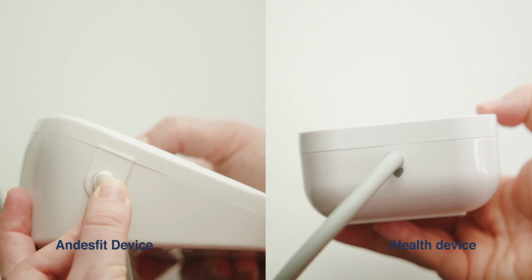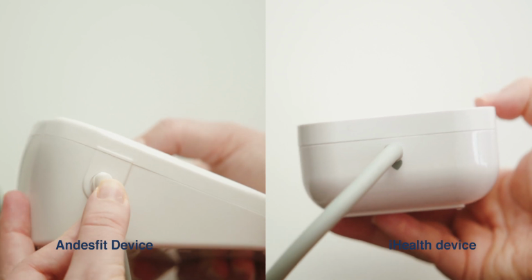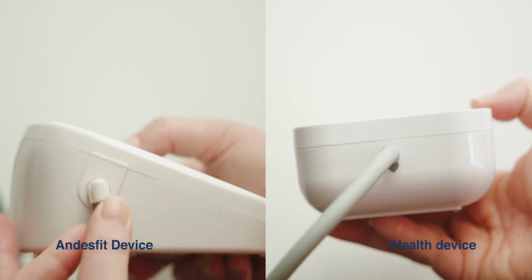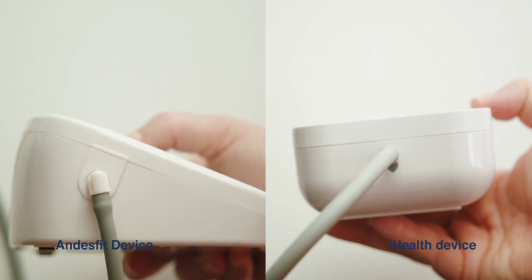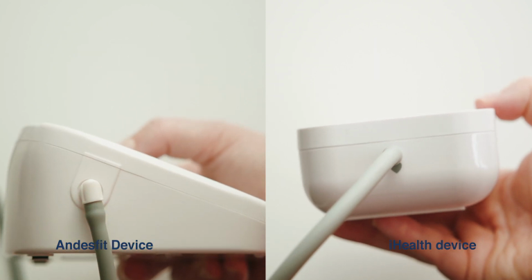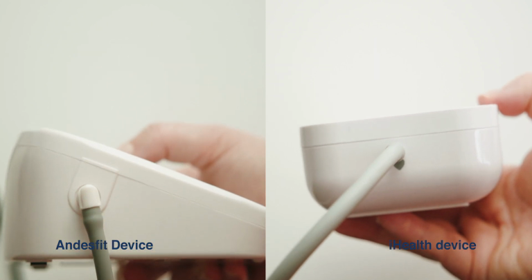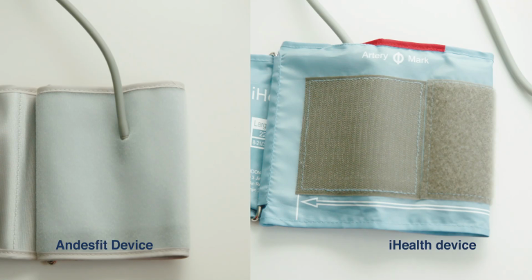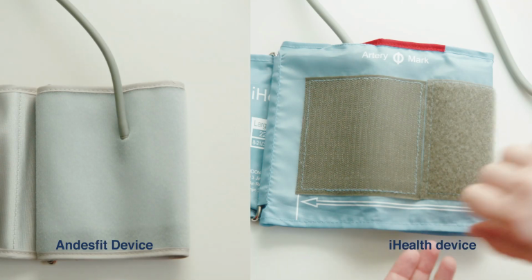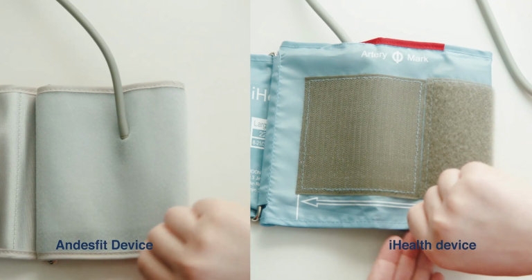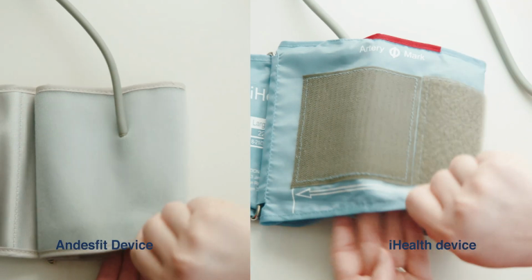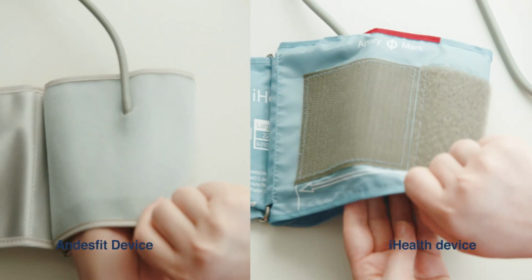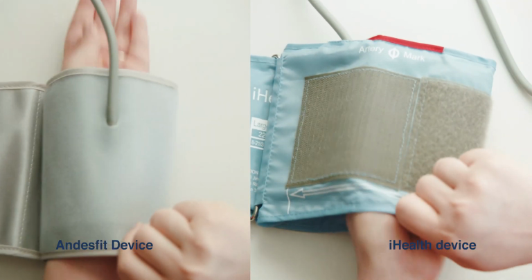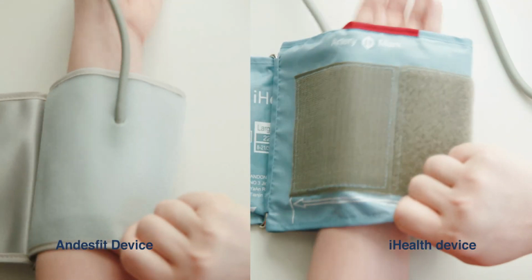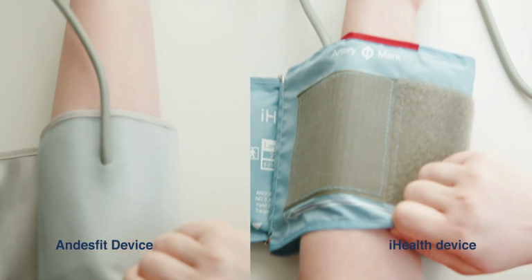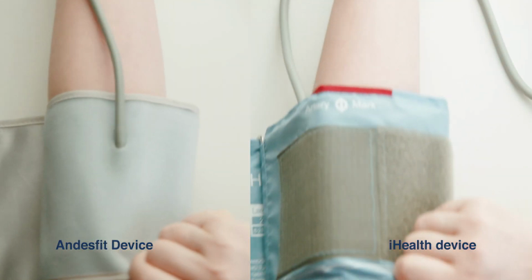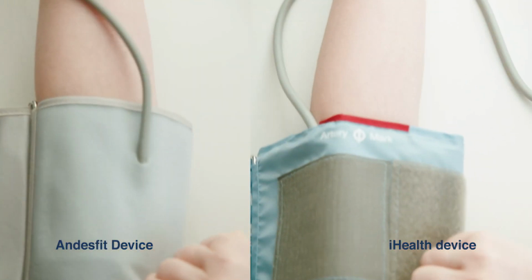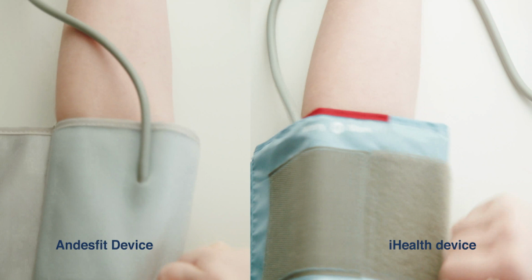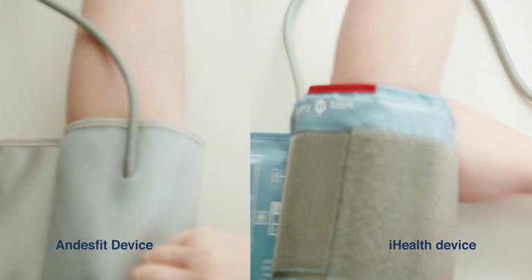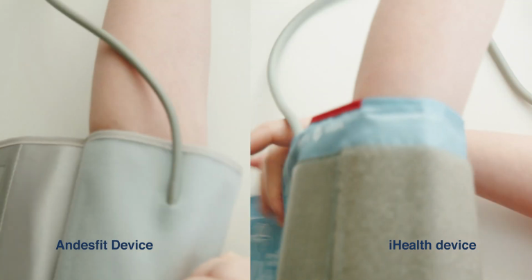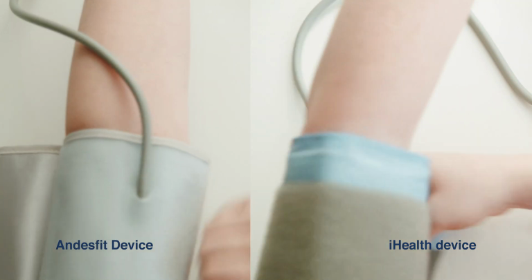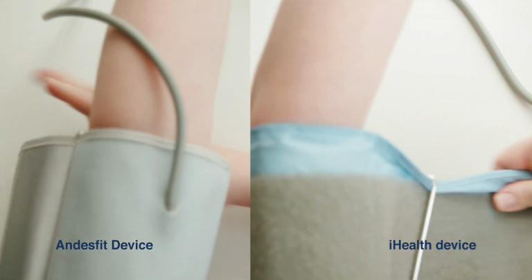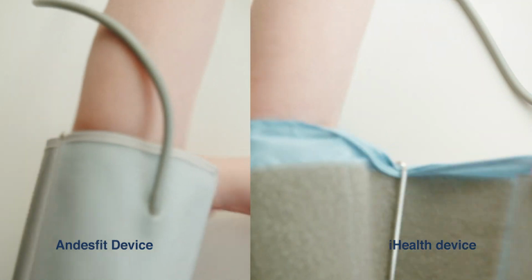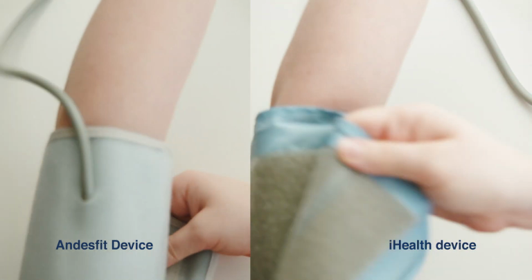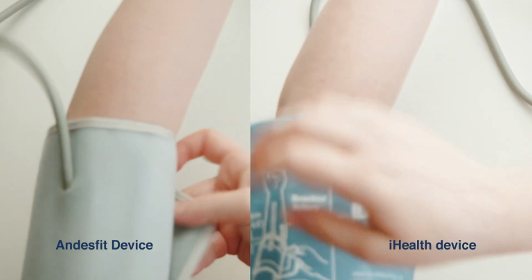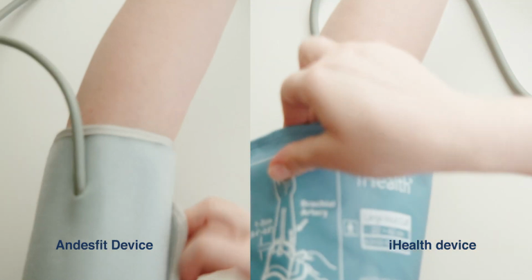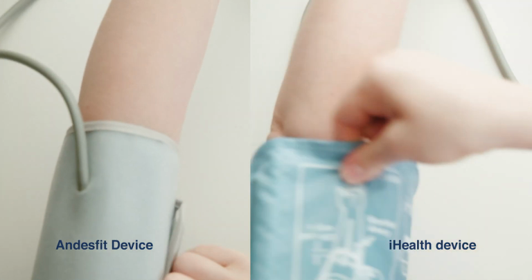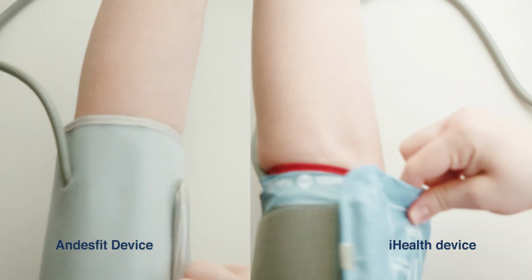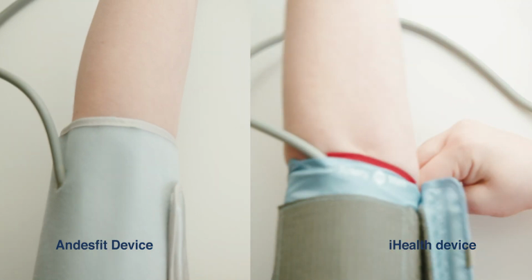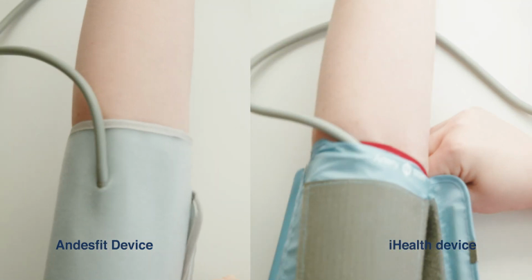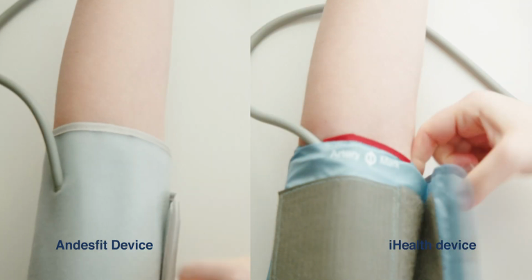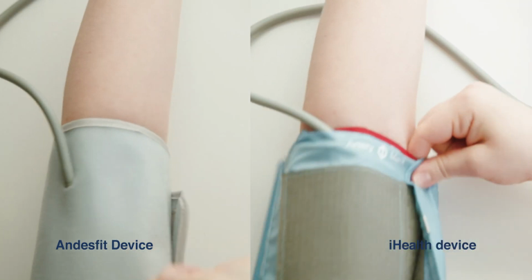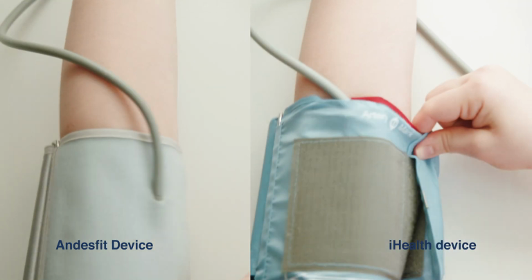Be sure to sit down at a table. Then wrap the blood pressure cuff around your upper left arm with the Velcro on the outside and the tube on the inside of your arm.